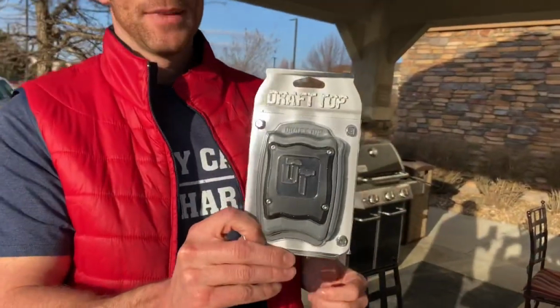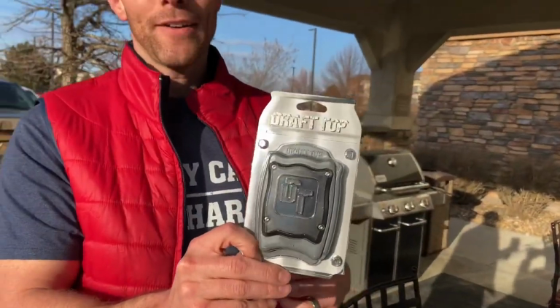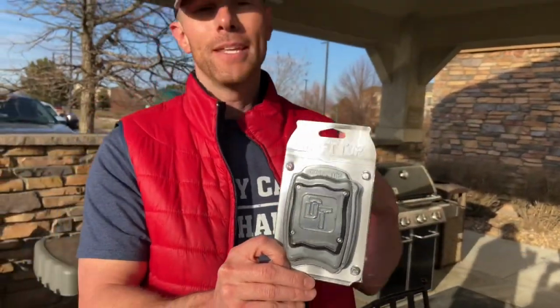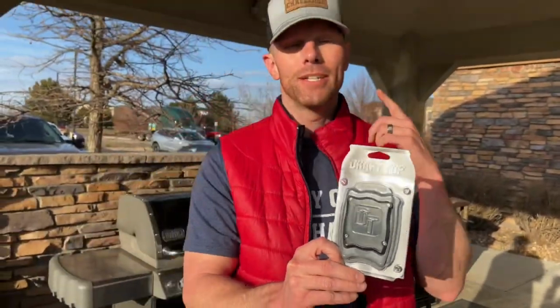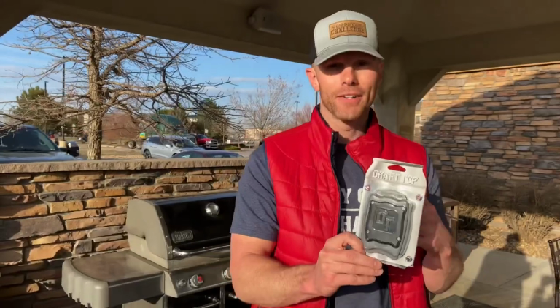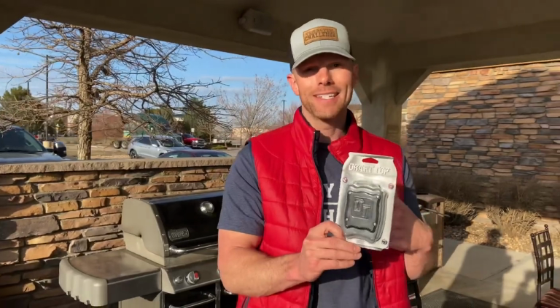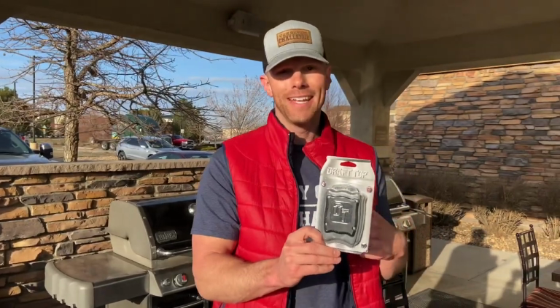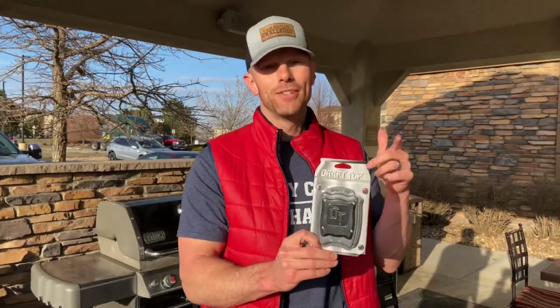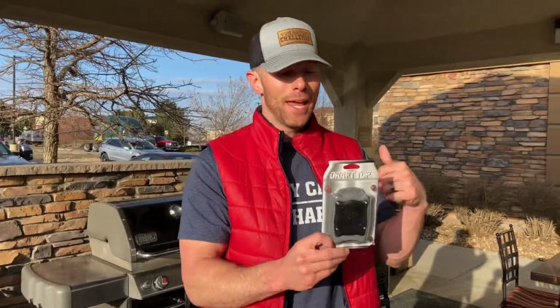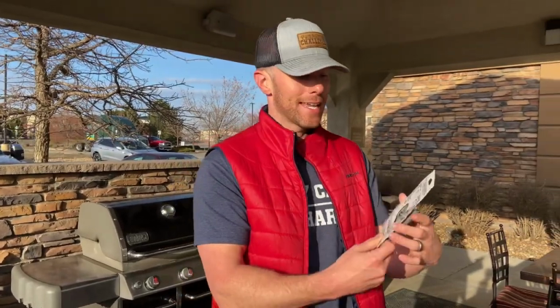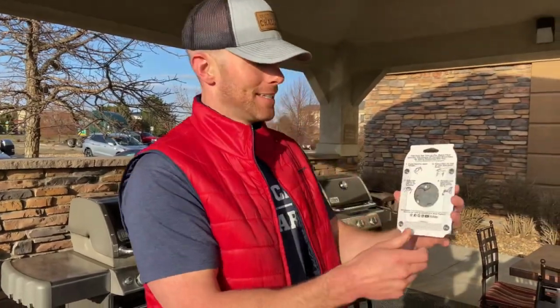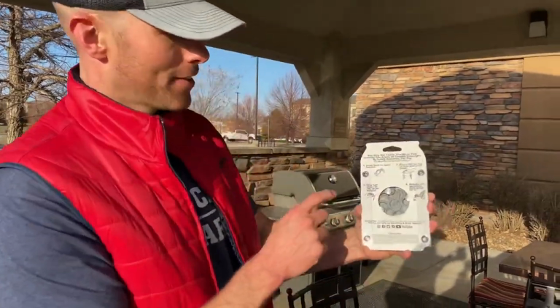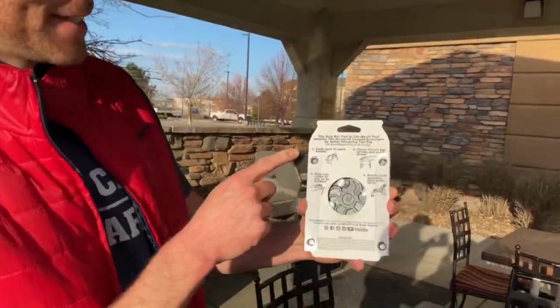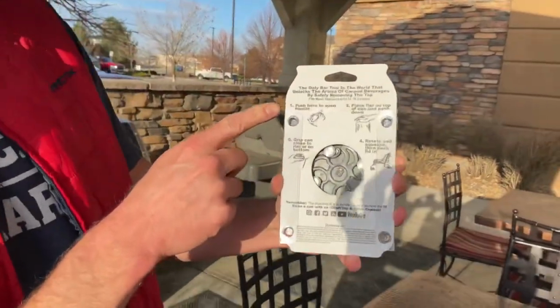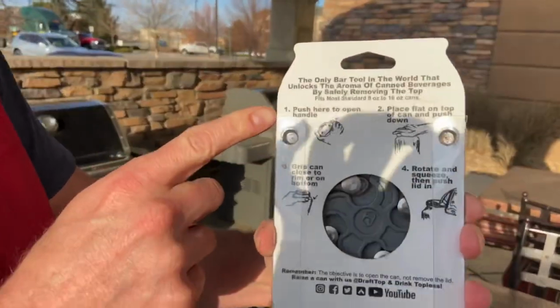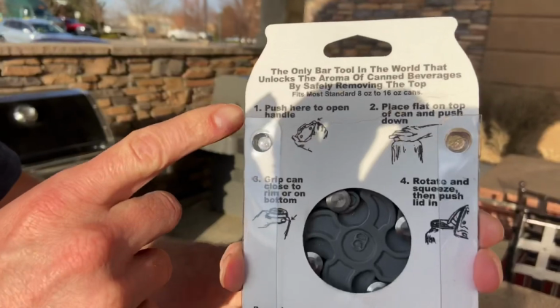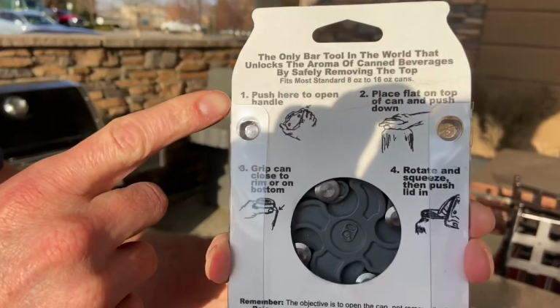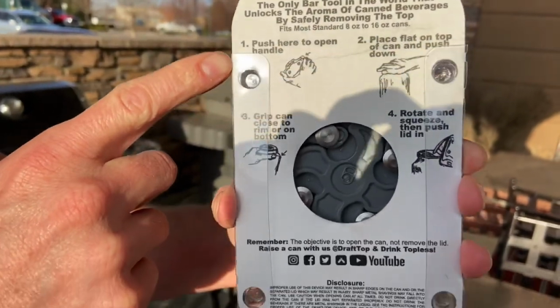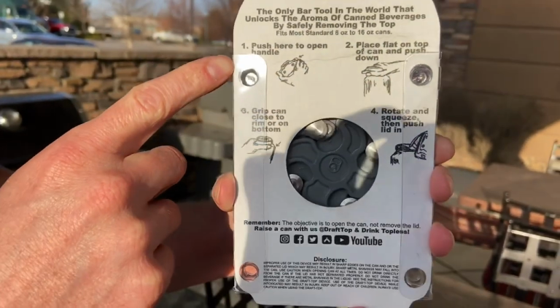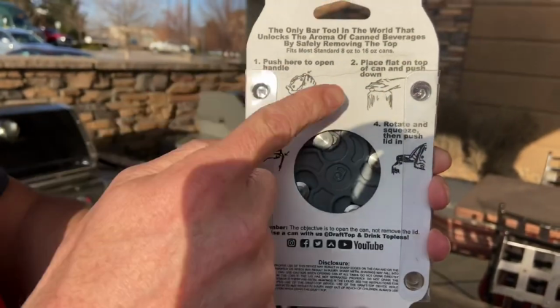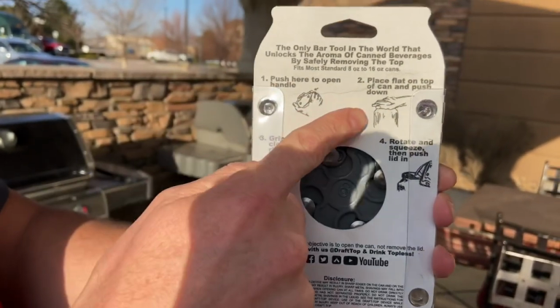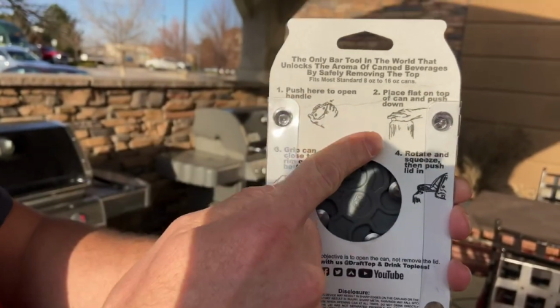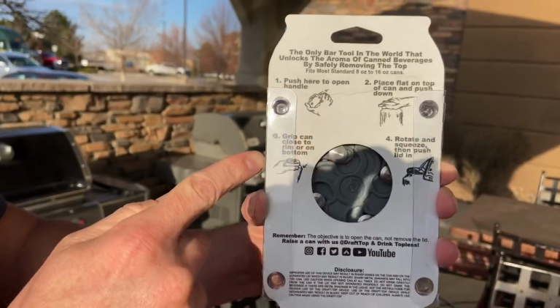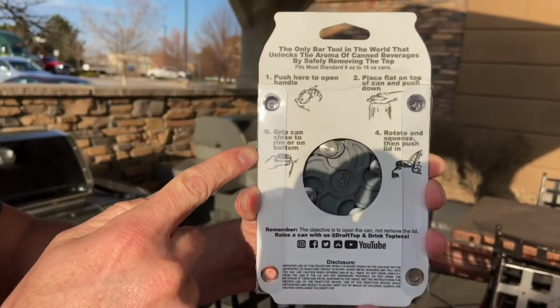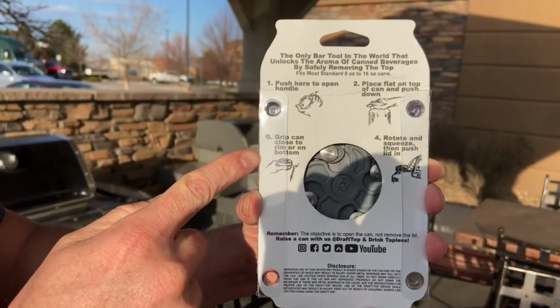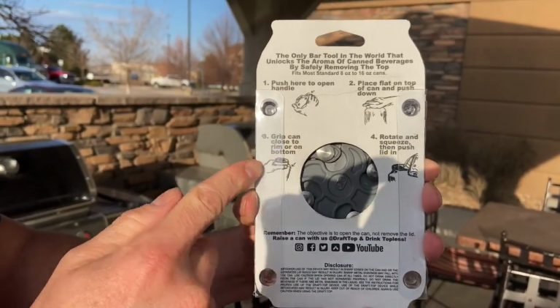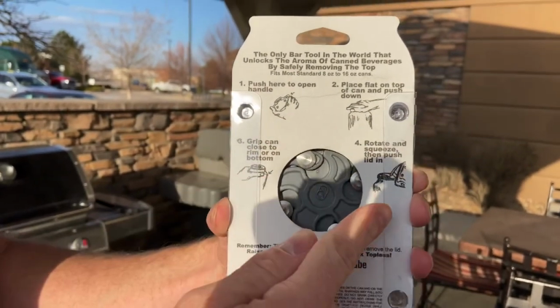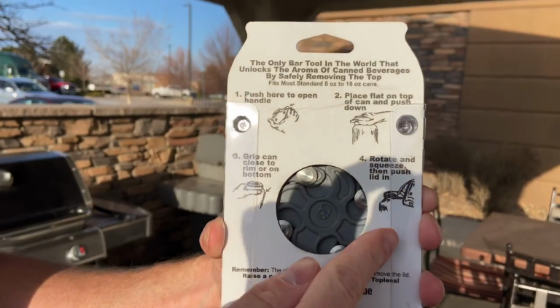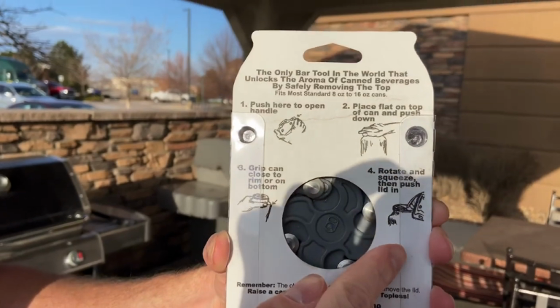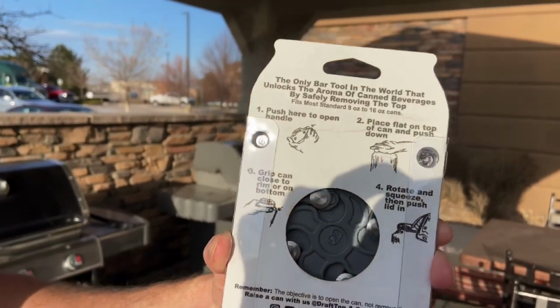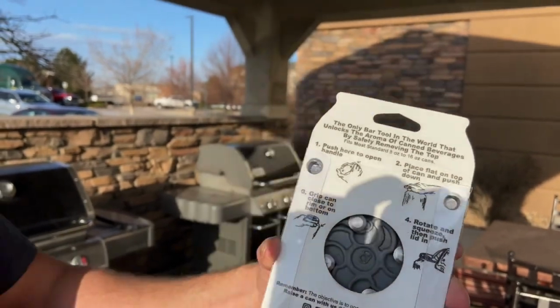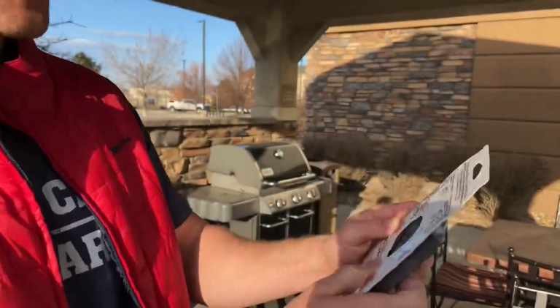Draft Top is going to convert this into a glass. Check out the directions here: push here to open, place flat, grip can, and then rotate. Let's open this thing up and give it a shot.